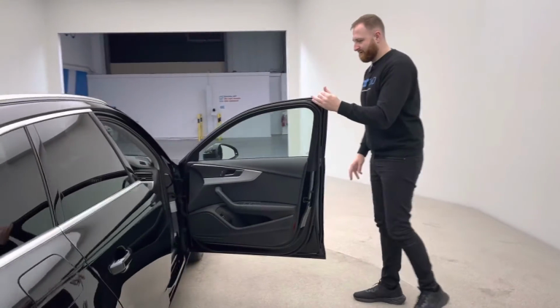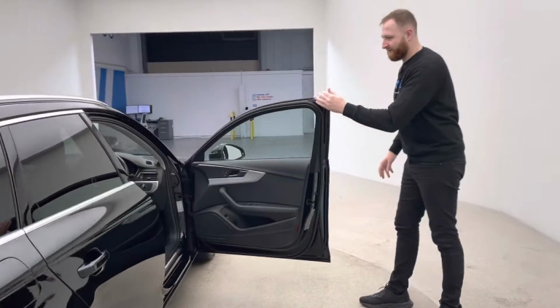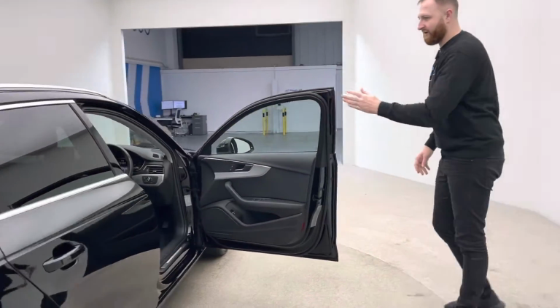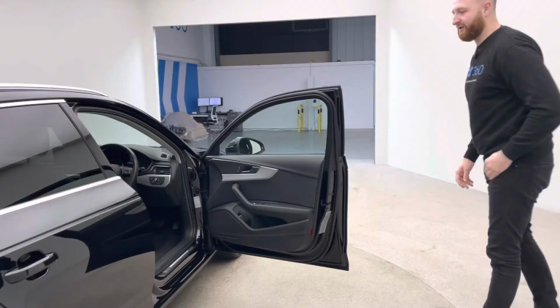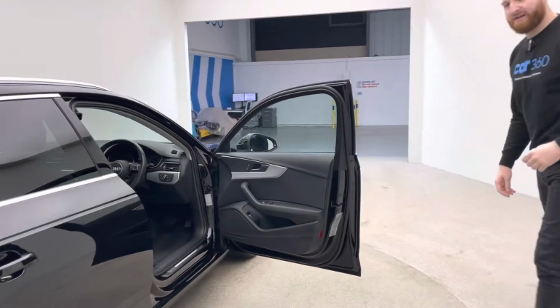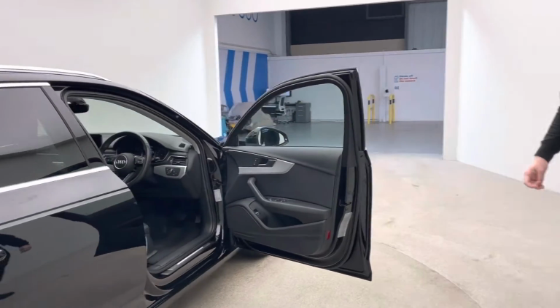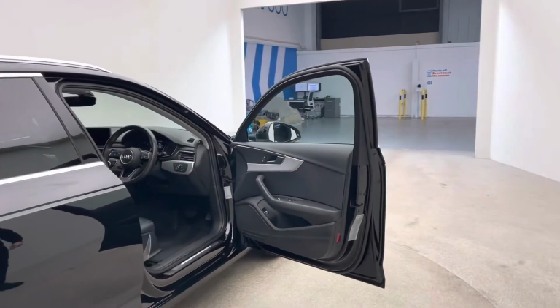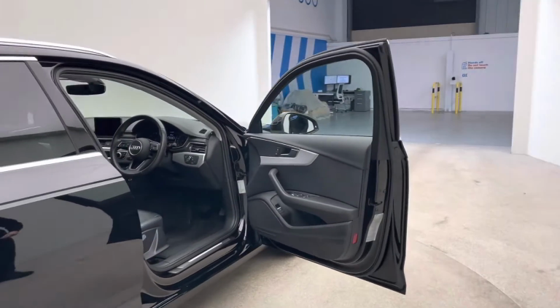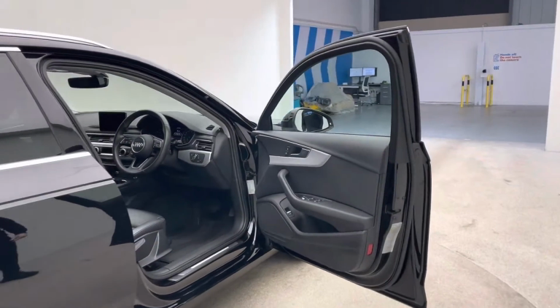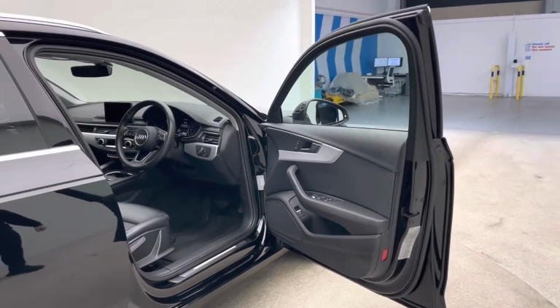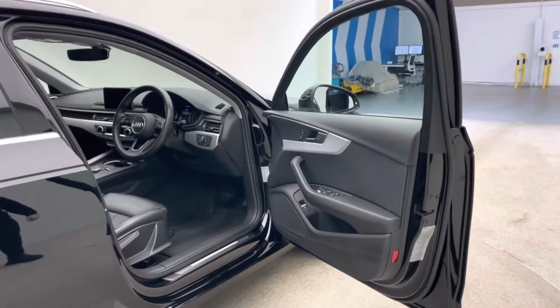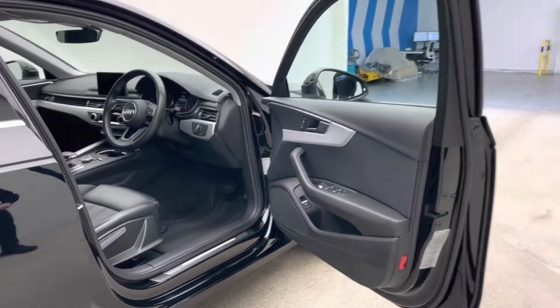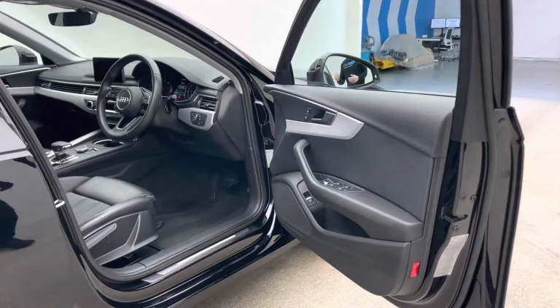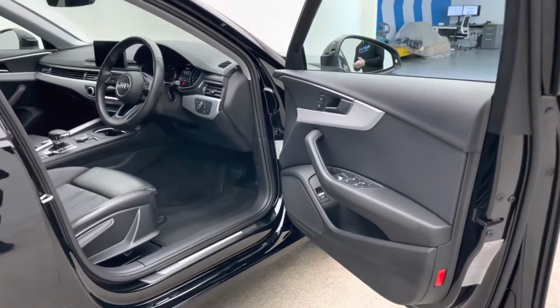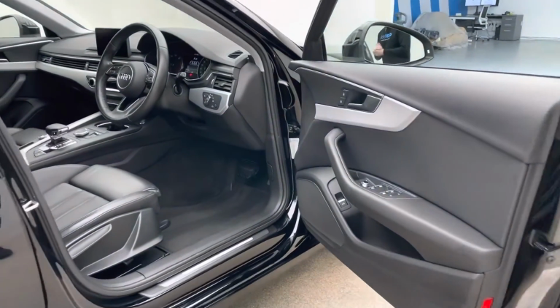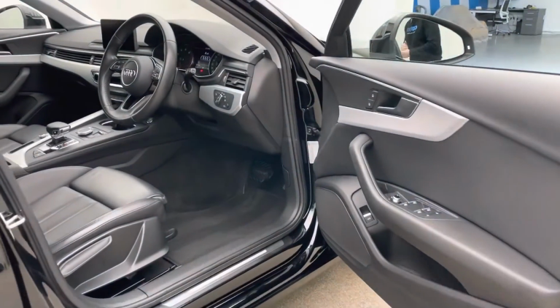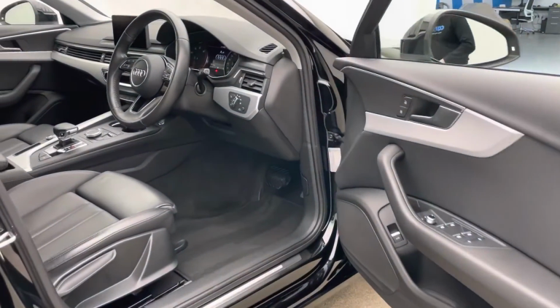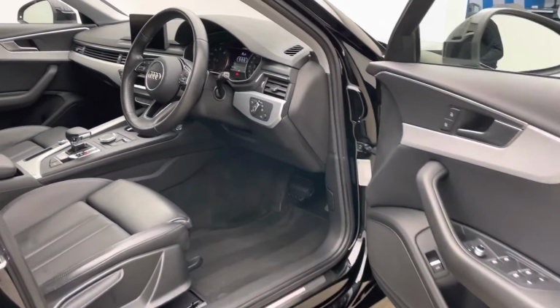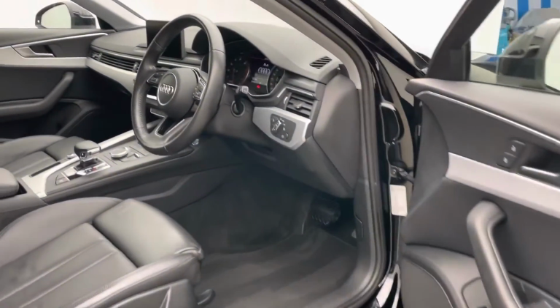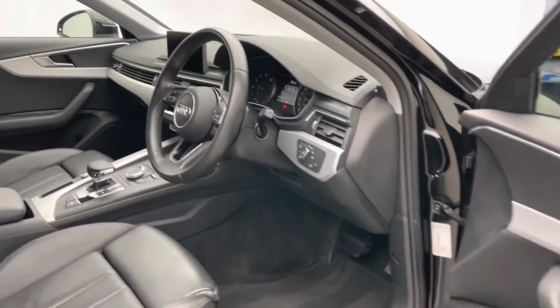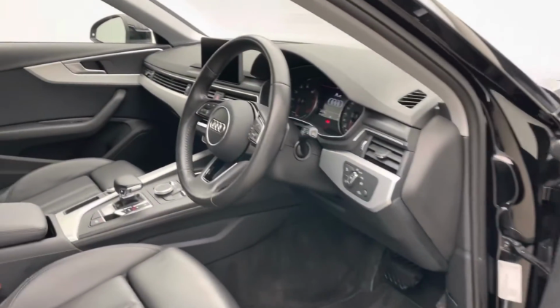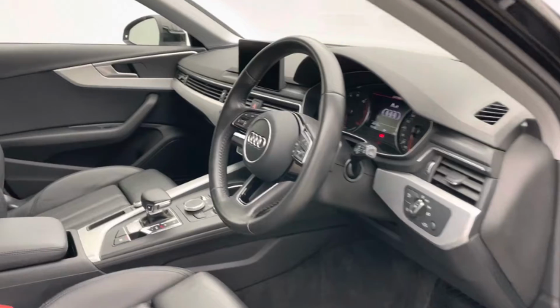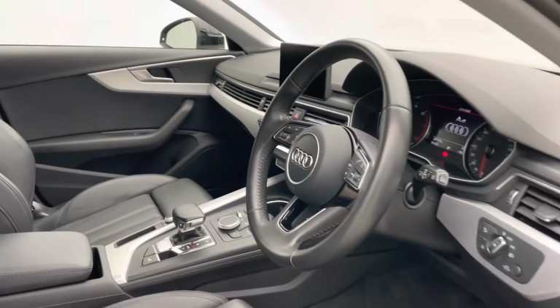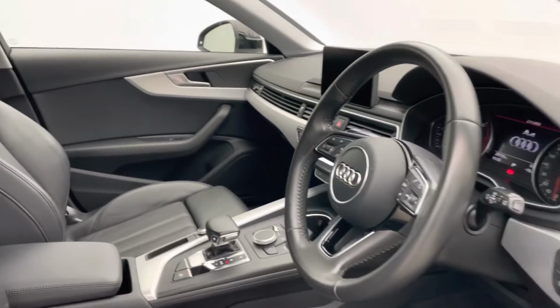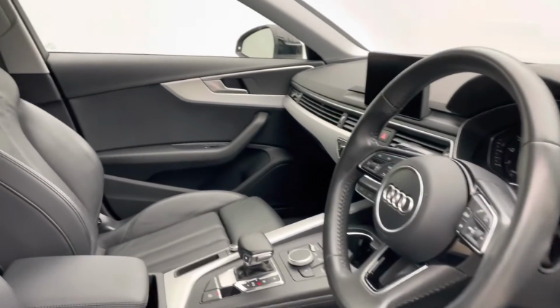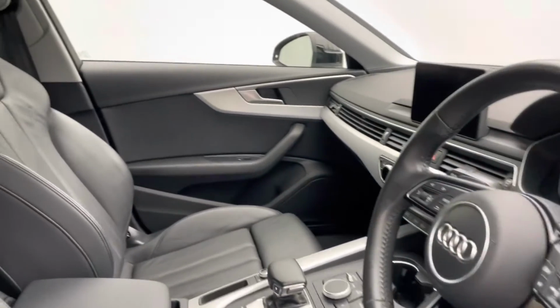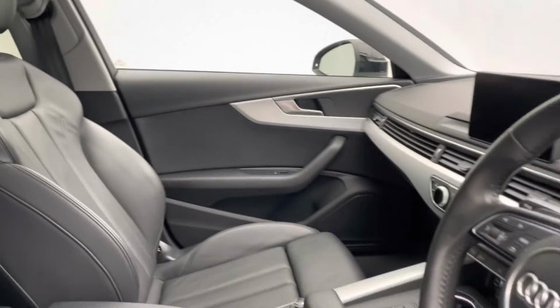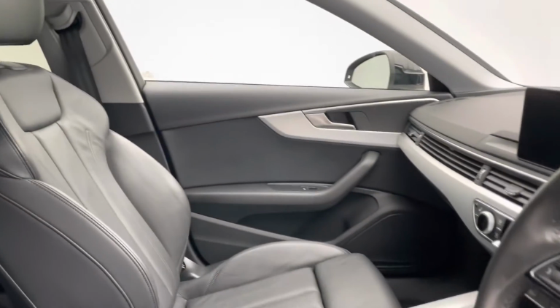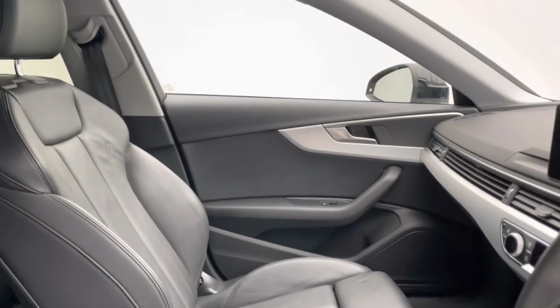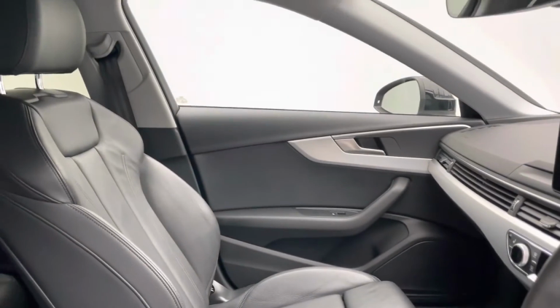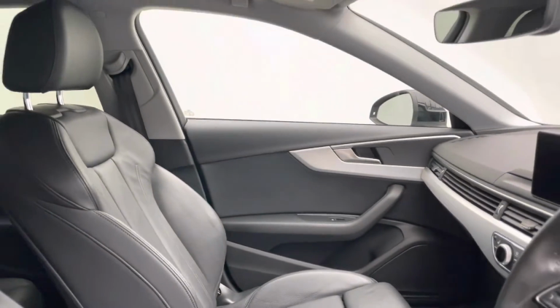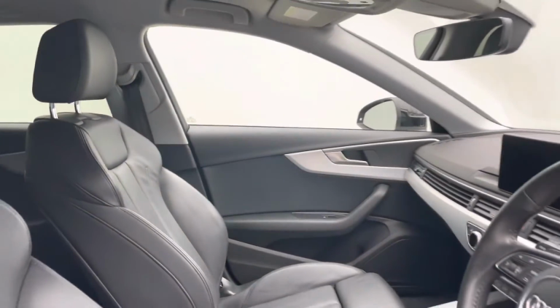So, as you can see with the interior, you've got your full leather chairs, you've got Apple CarPlay command sat-nav, you've got front and rear parking sensors as well.